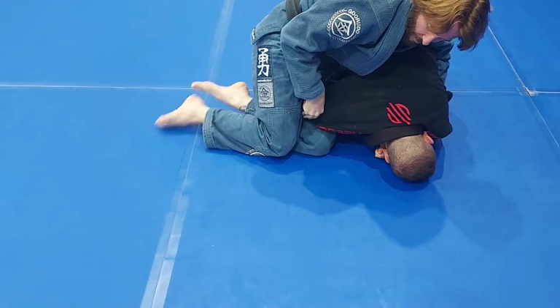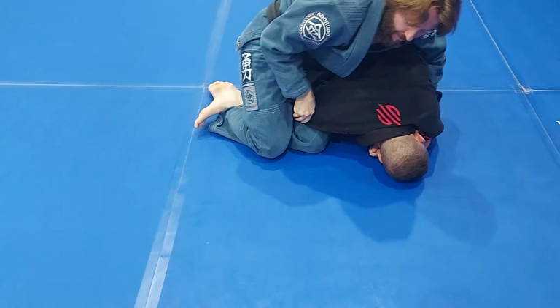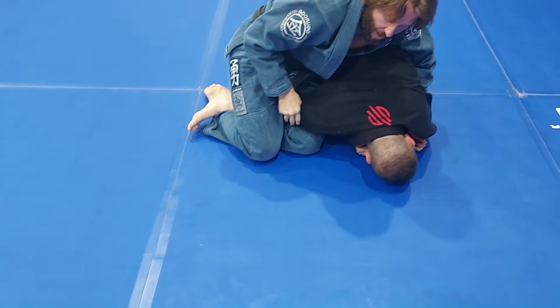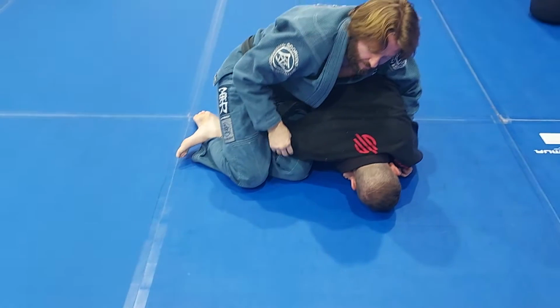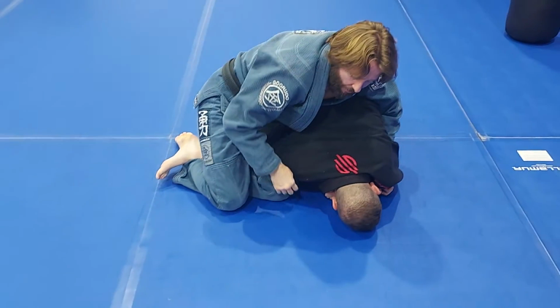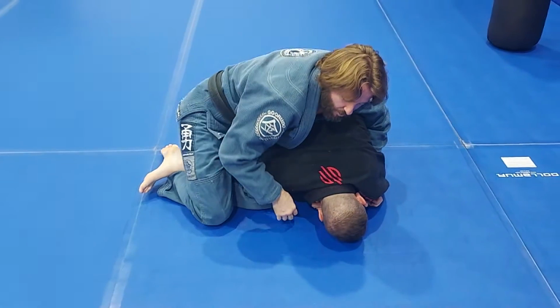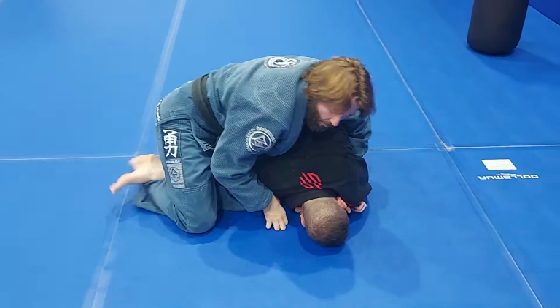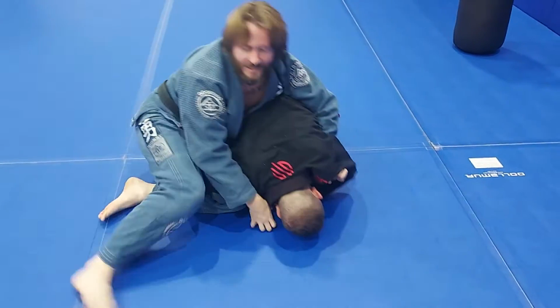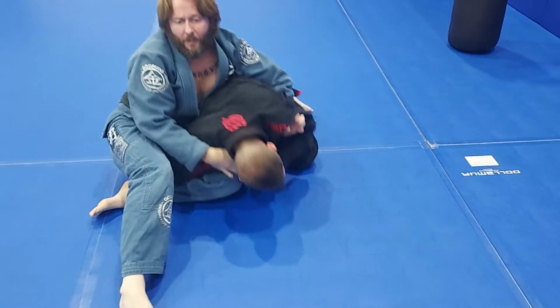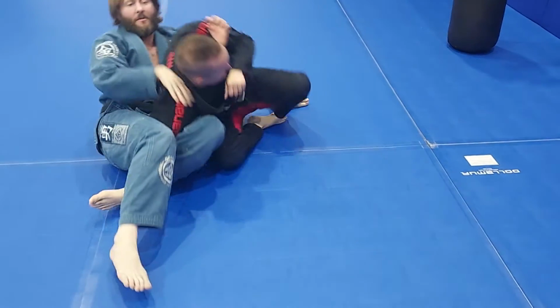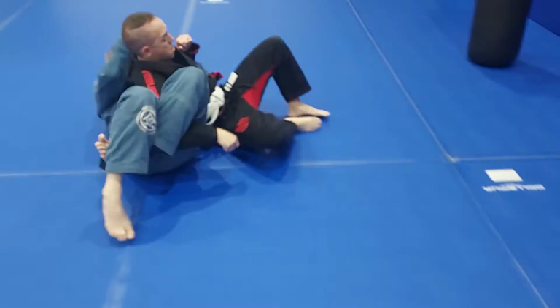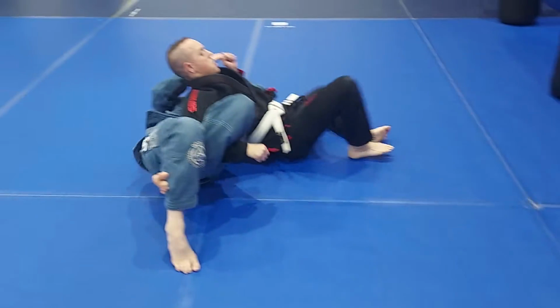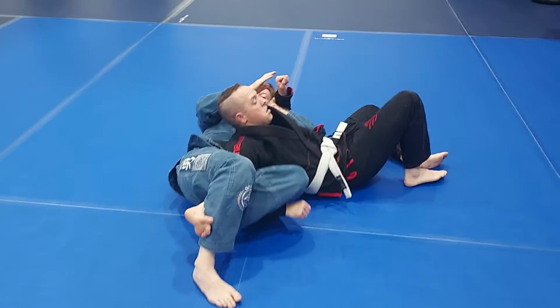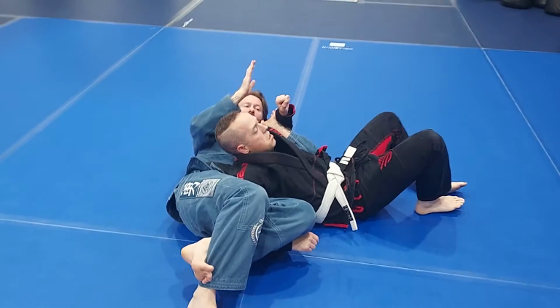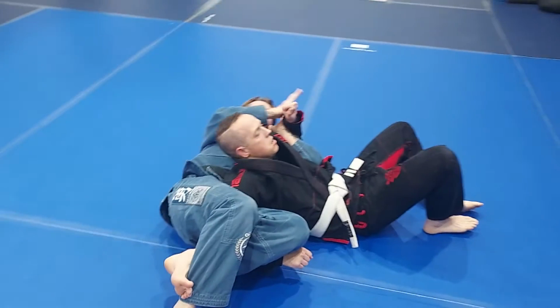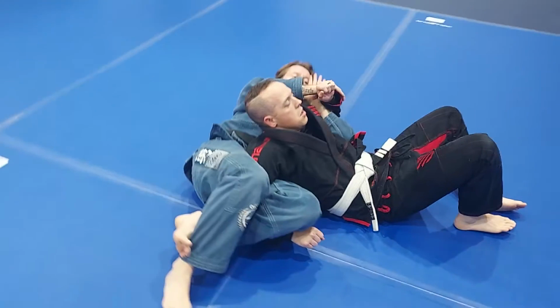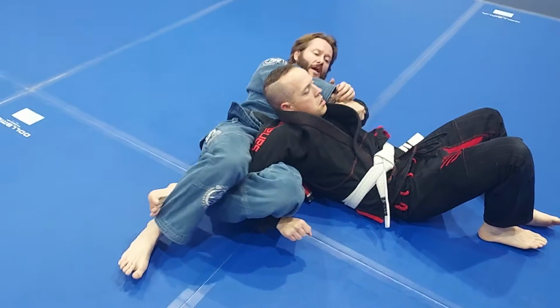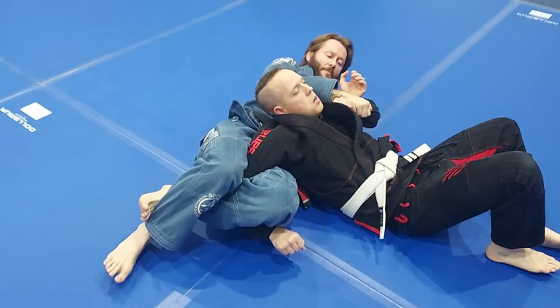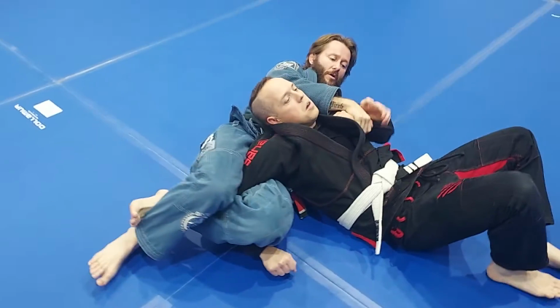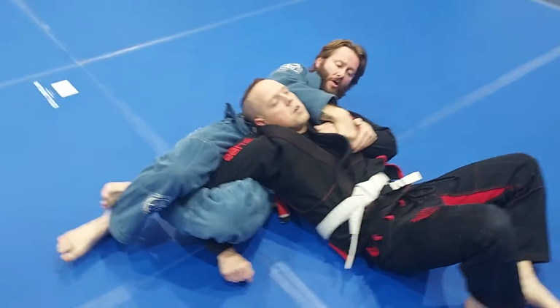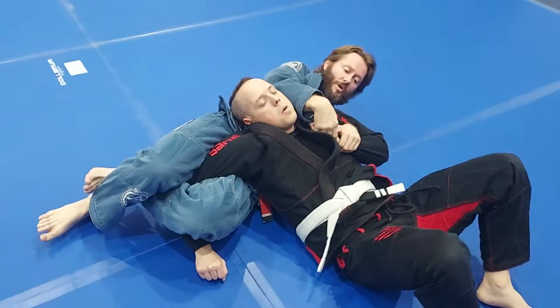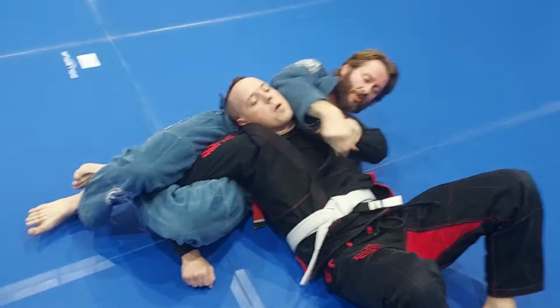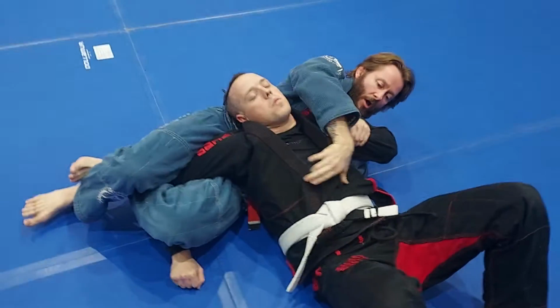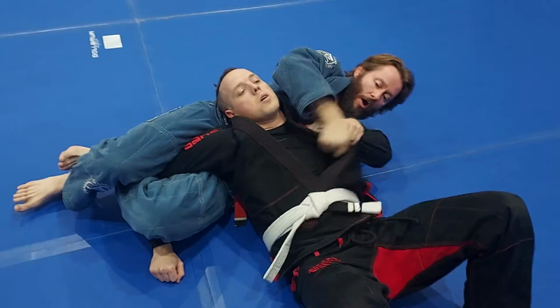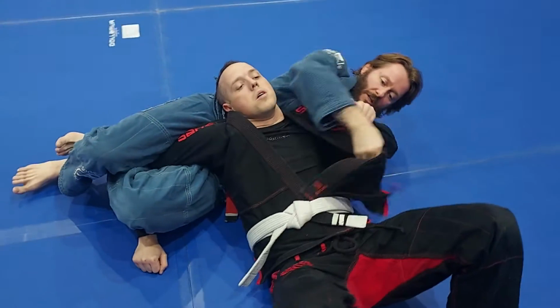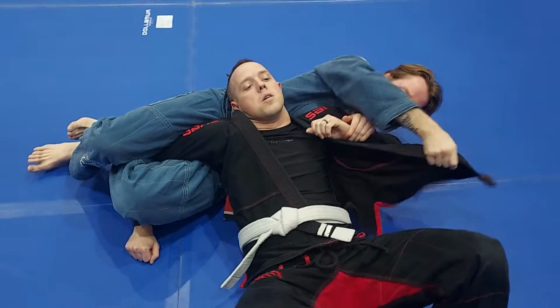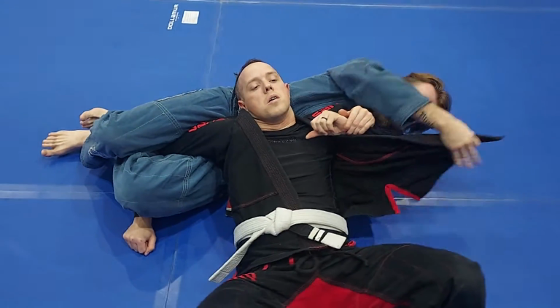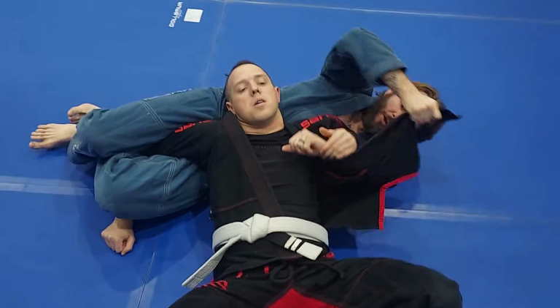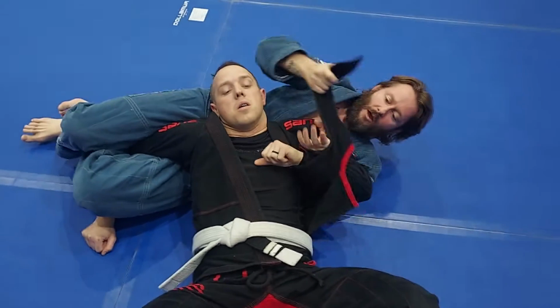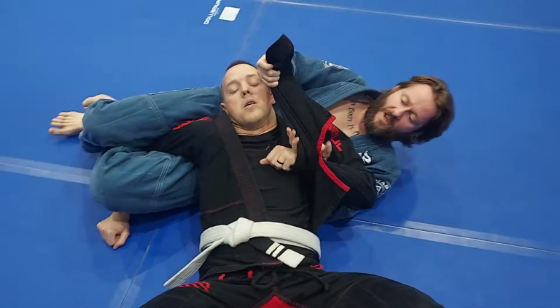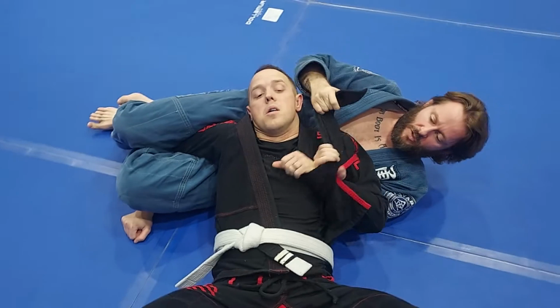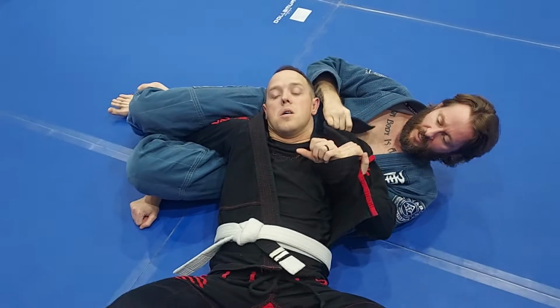Now I already have this locked. On this one though, I'm going to sit back, bring him over the top of me here. Locking my hands up, switch, untucking his knee, bringing it around, feeding it to myself.